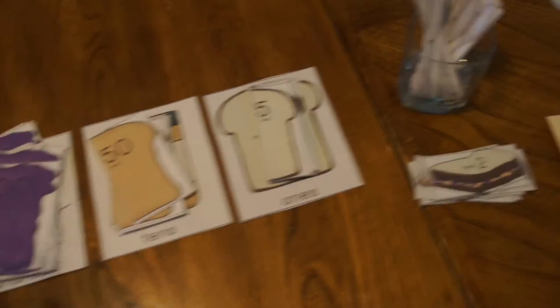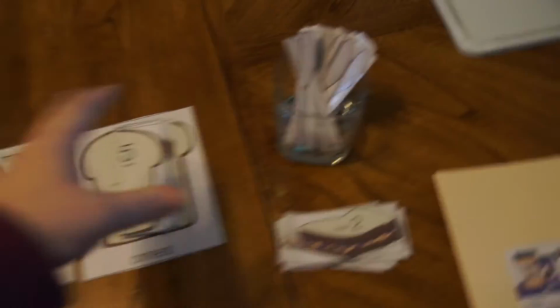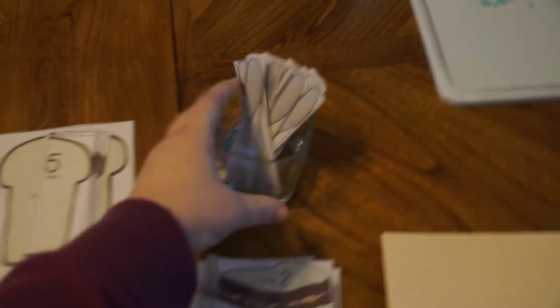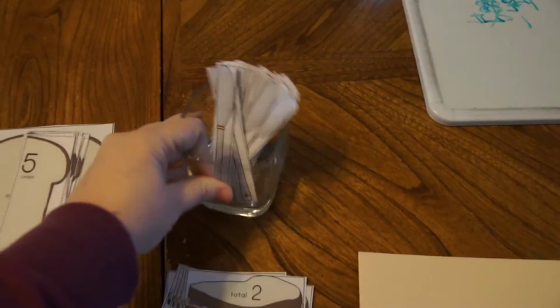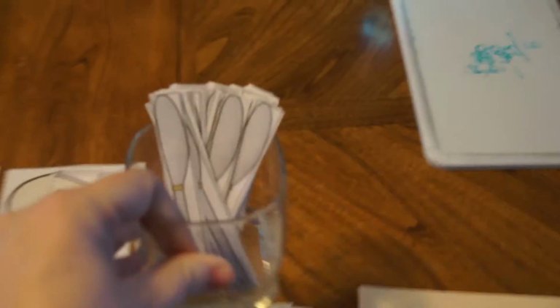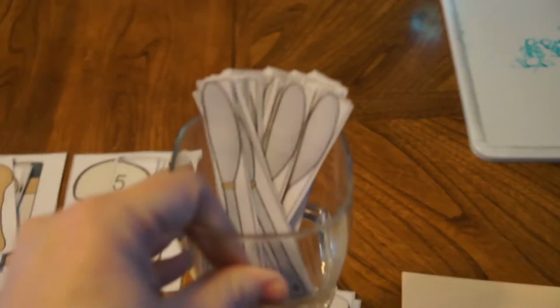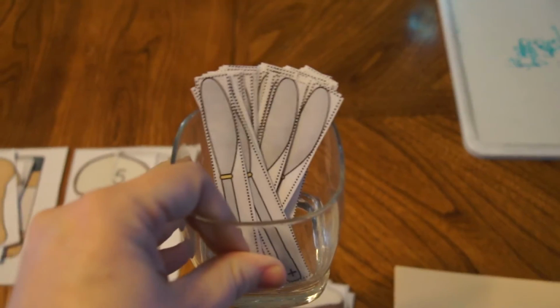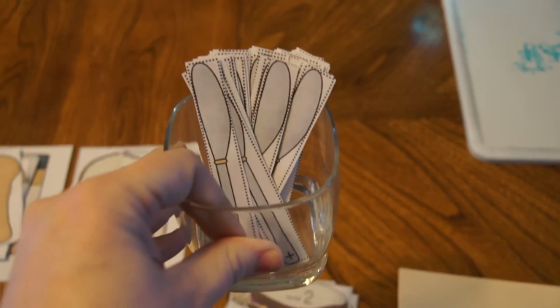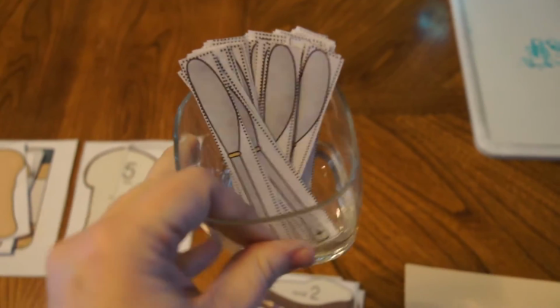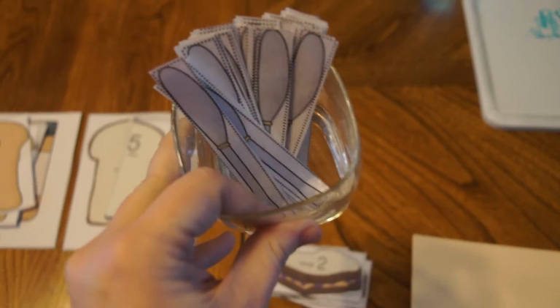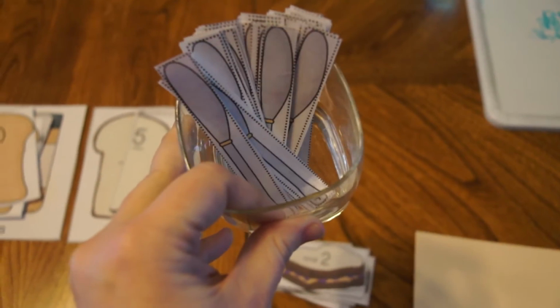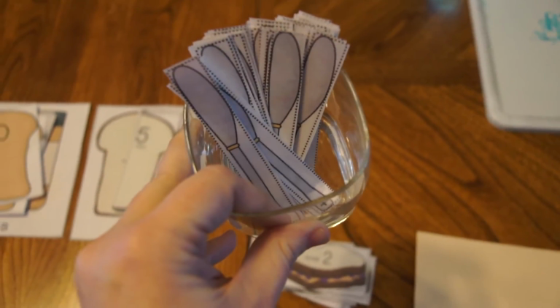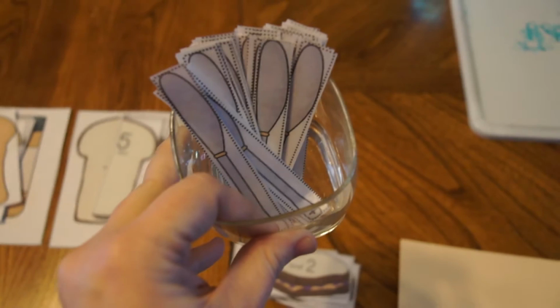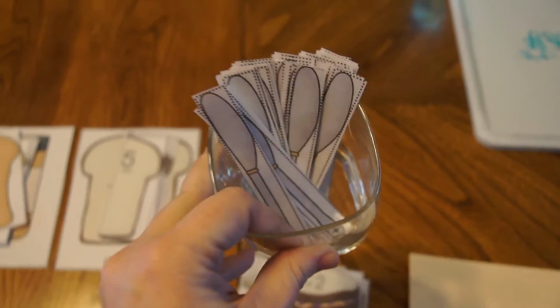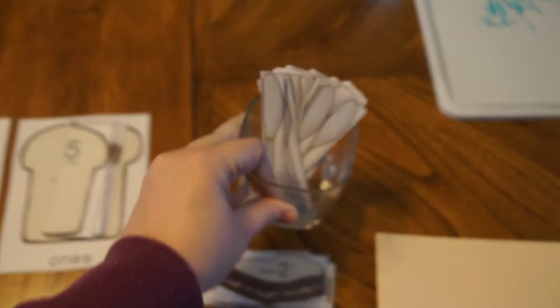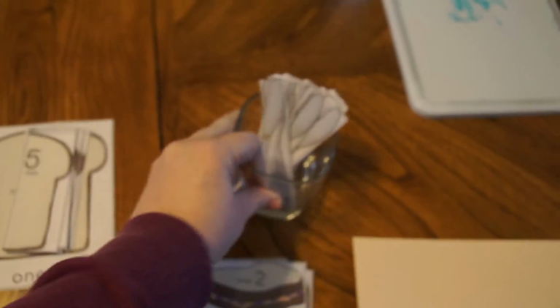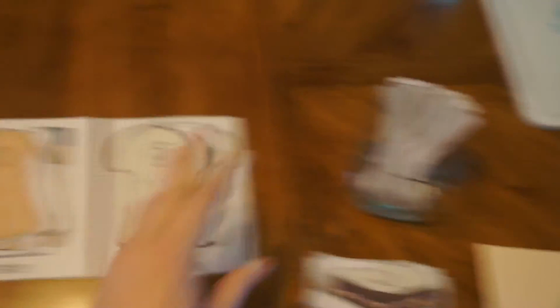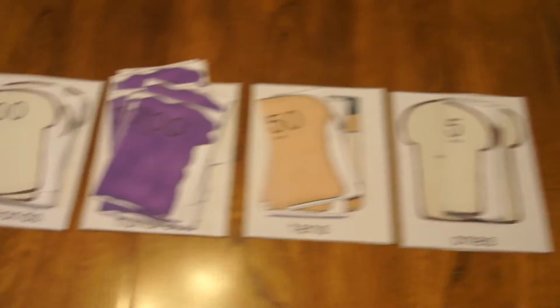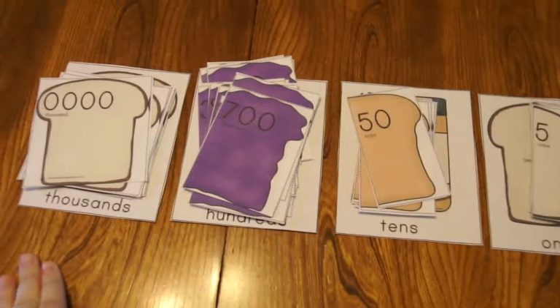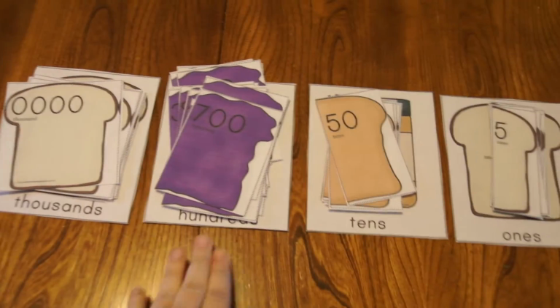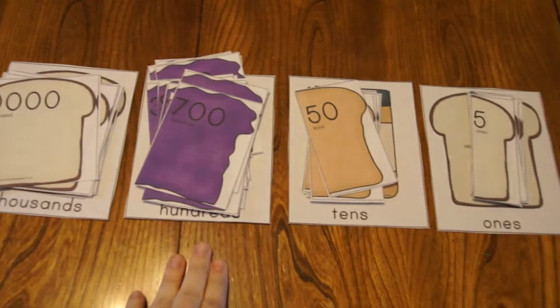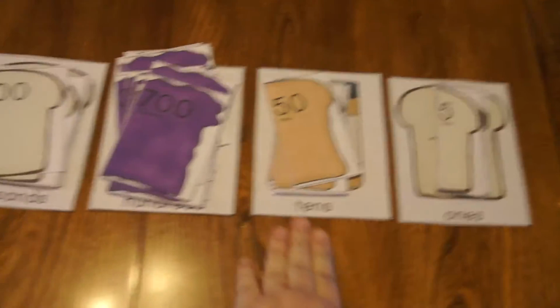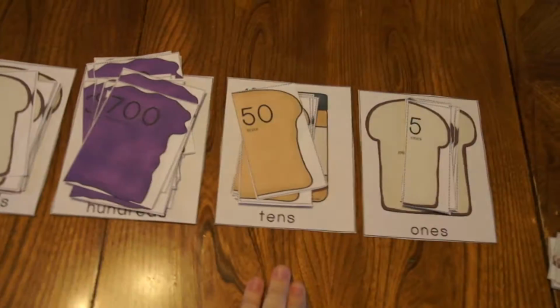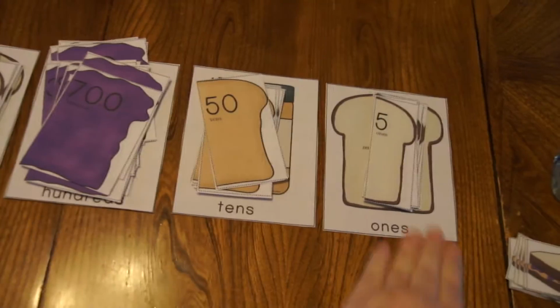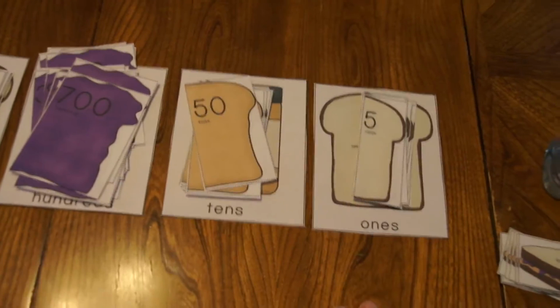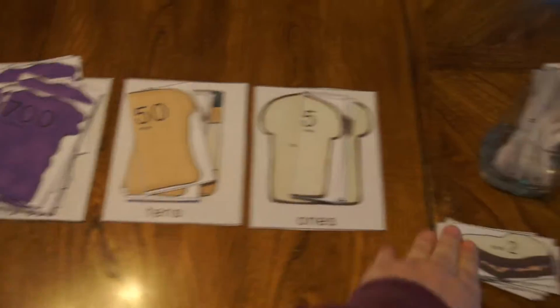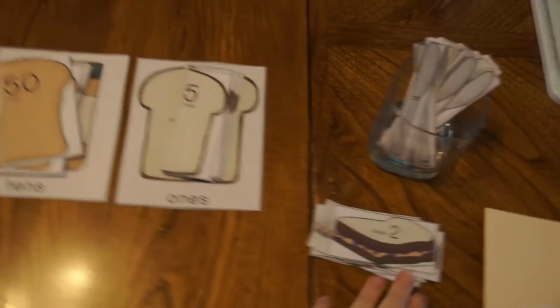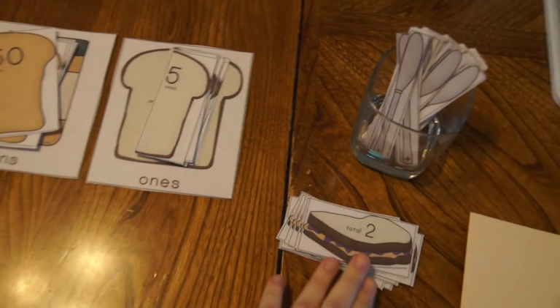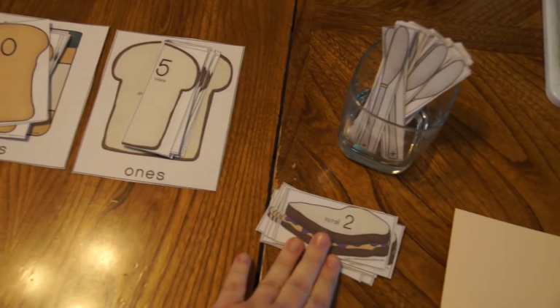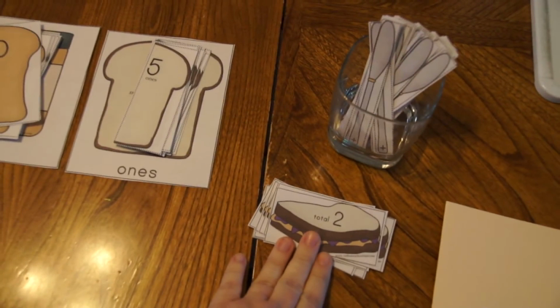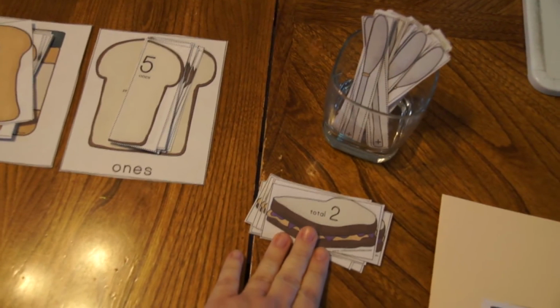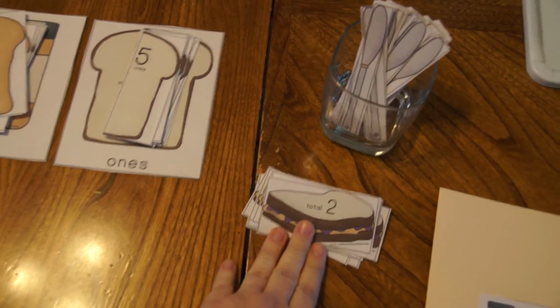The other part of the activity is these knives, which represent how we are adding to the sandwich. Kids learn that thousands plus hundreds plus tens plus ones gives us our total number.